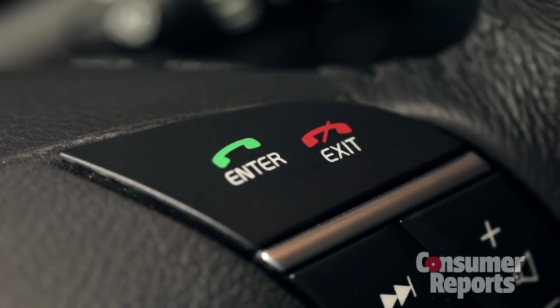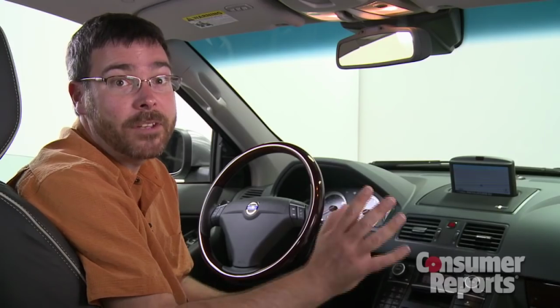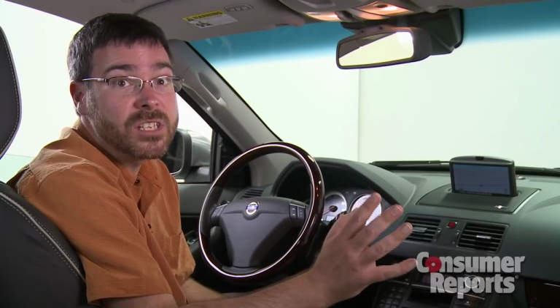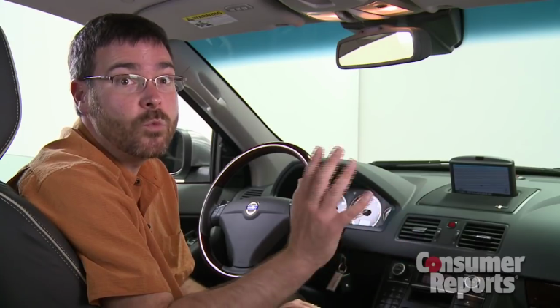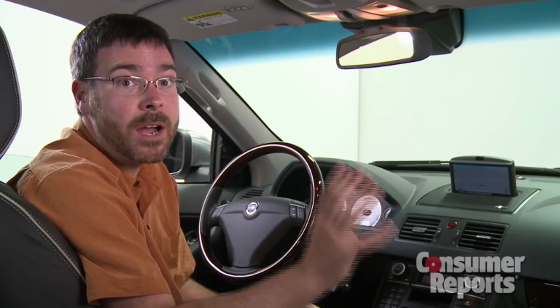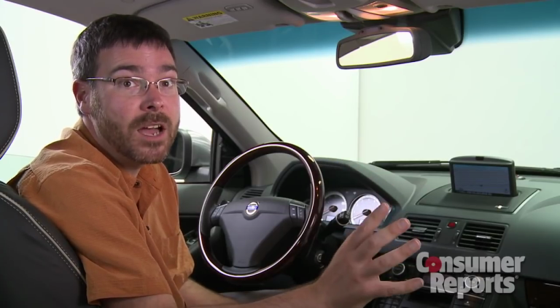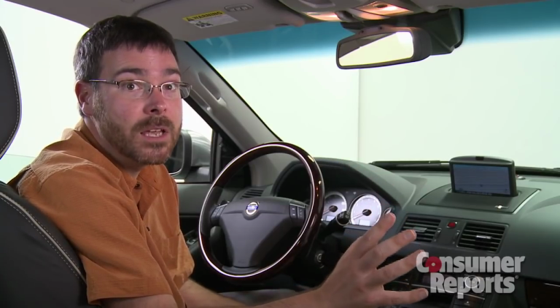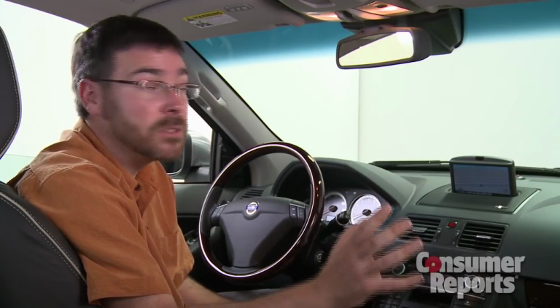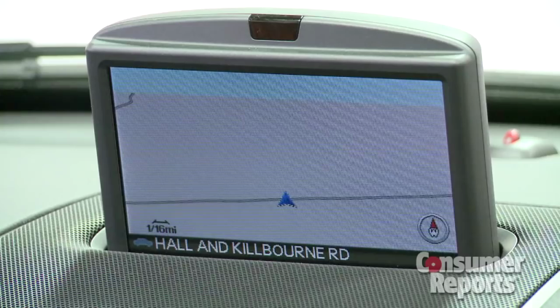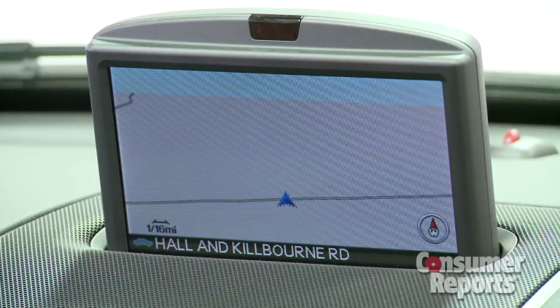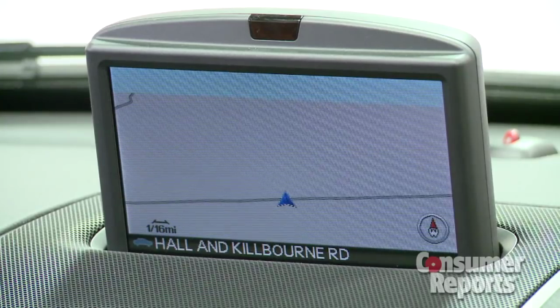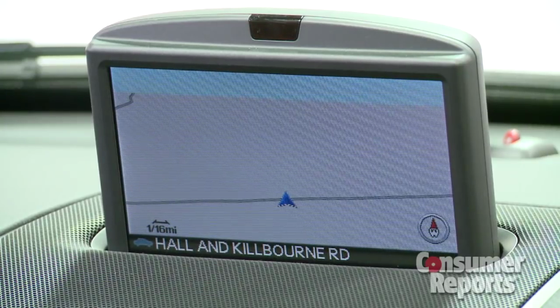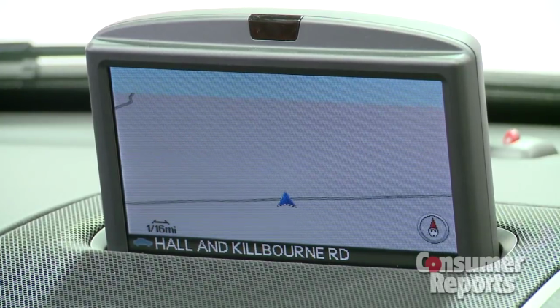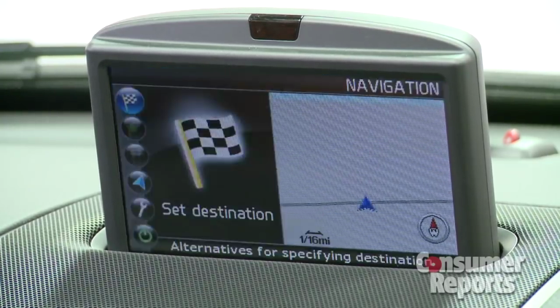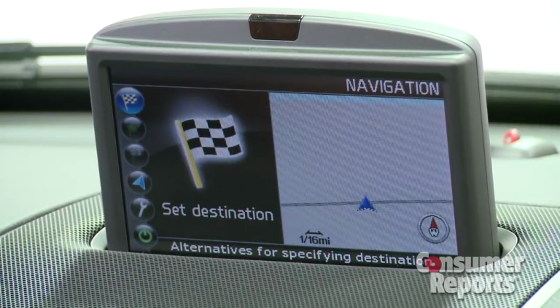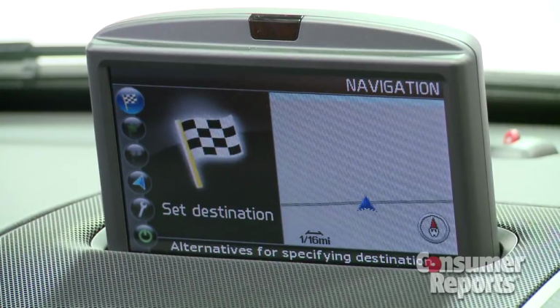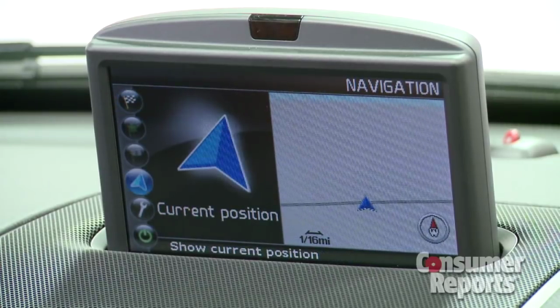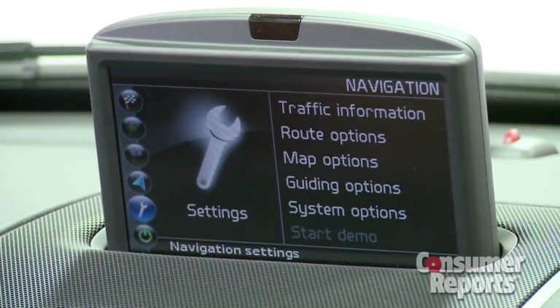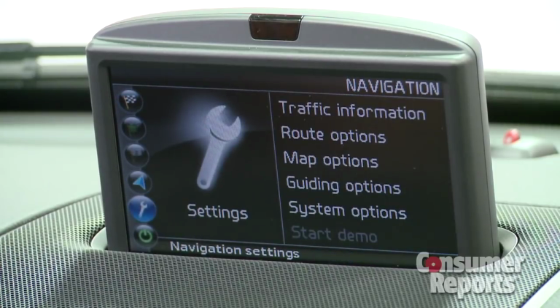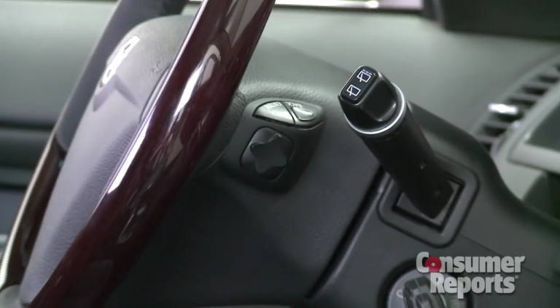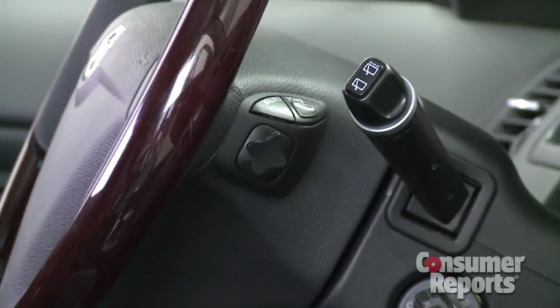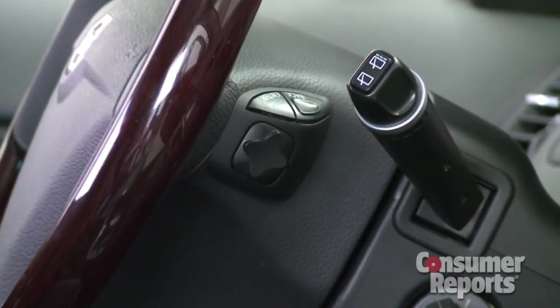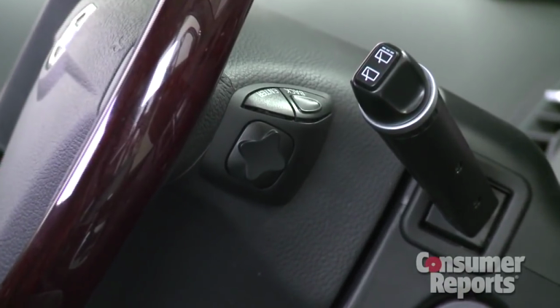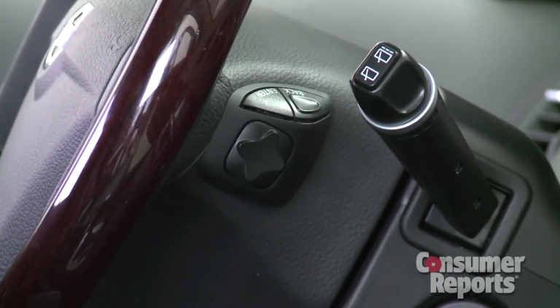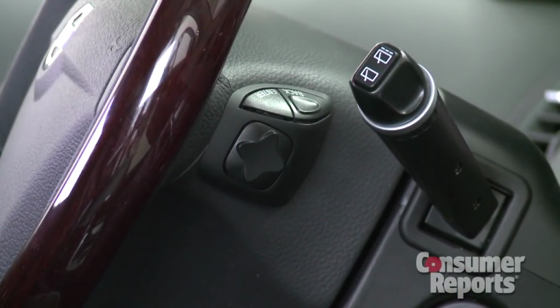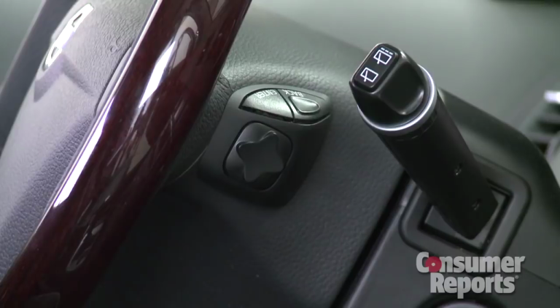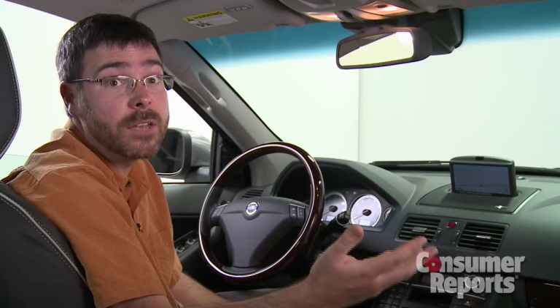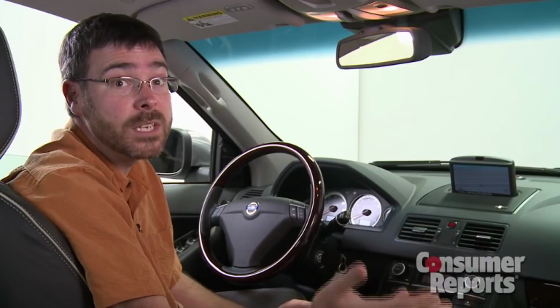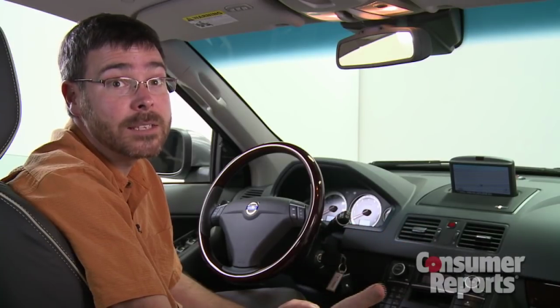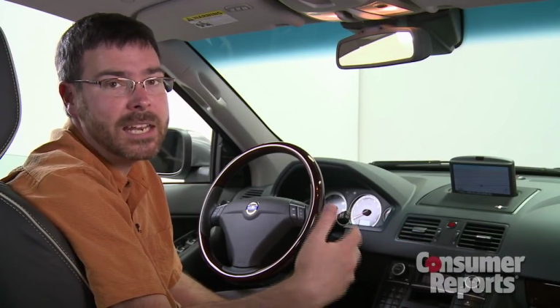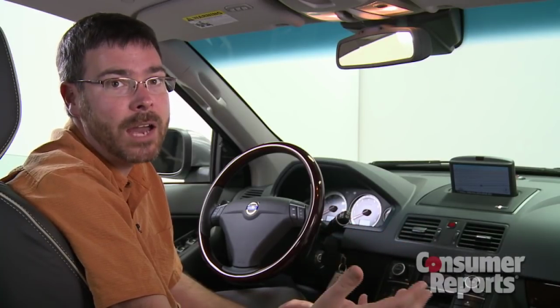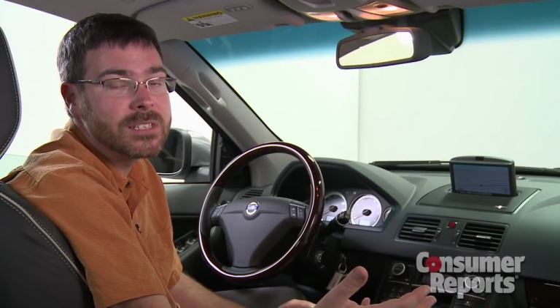The navigation system is way behind the times. It uses a small screen in the center of the dashboard, and you go through clunky menus using buttons on the back of the steering wheel spoke. There's no way you can give it voice commands like any other modern system.